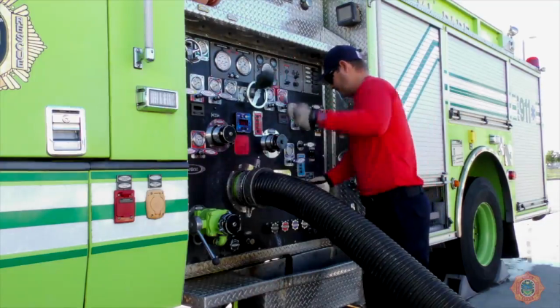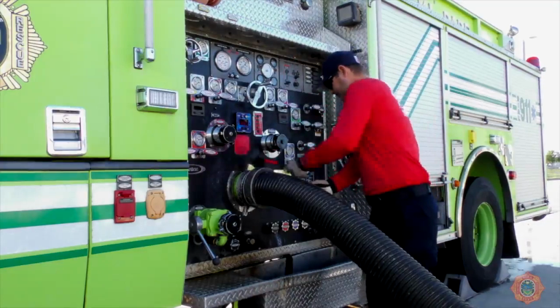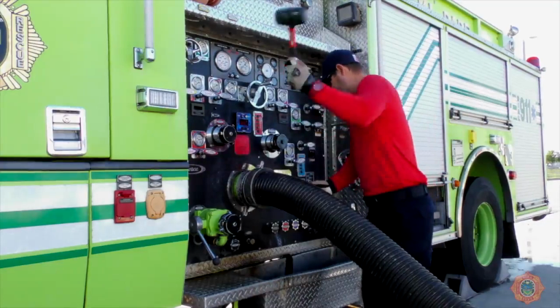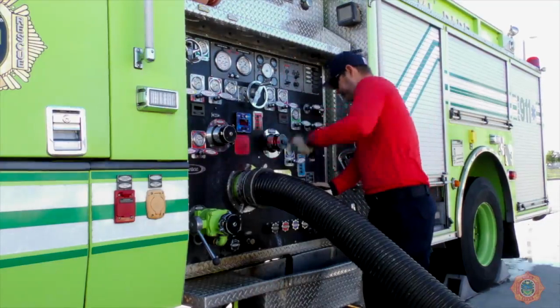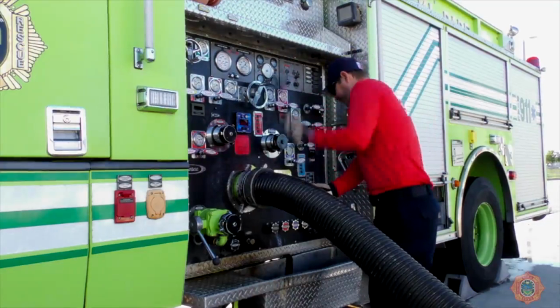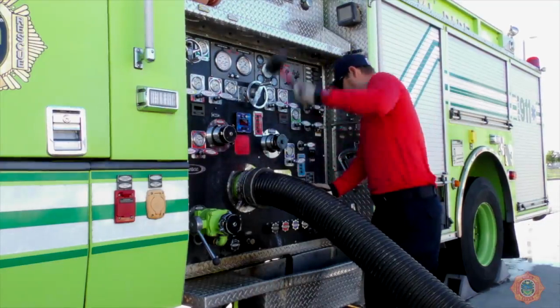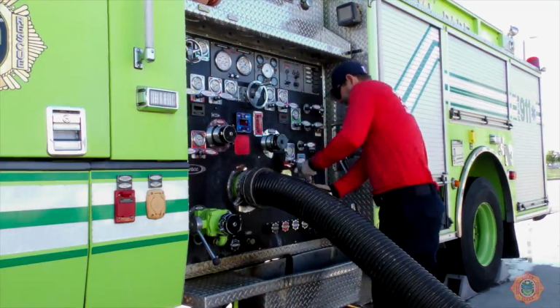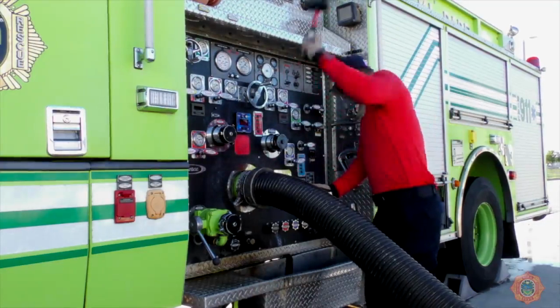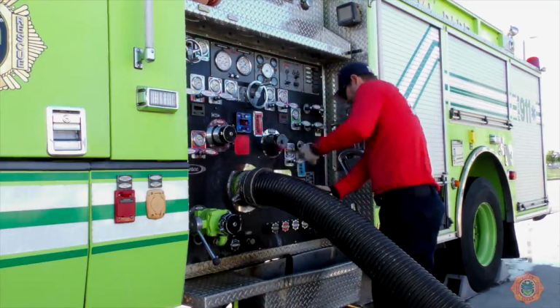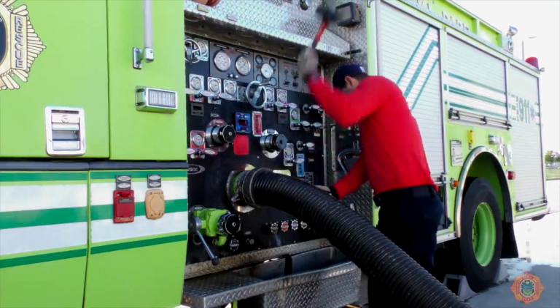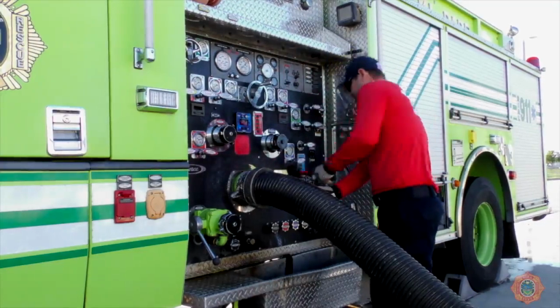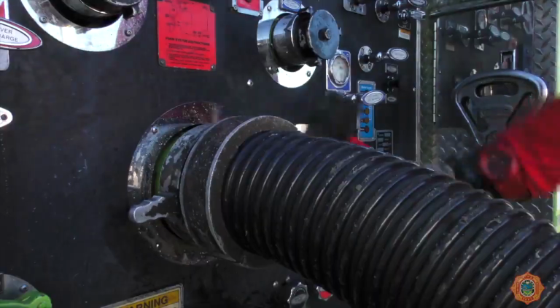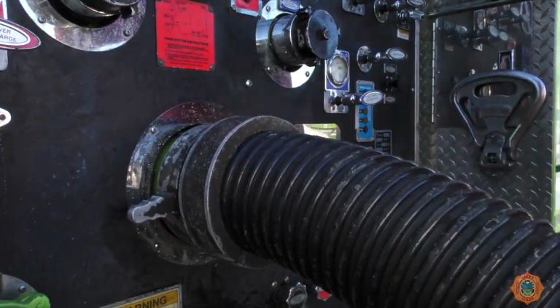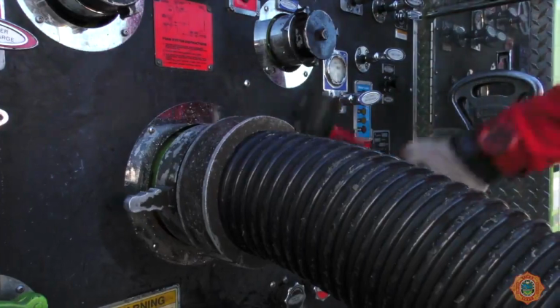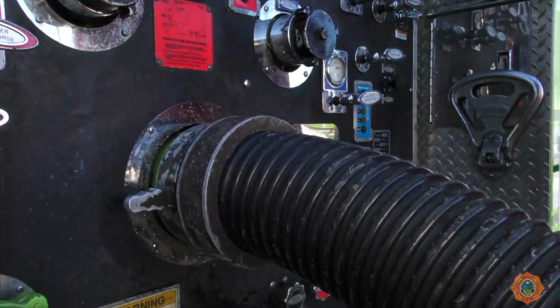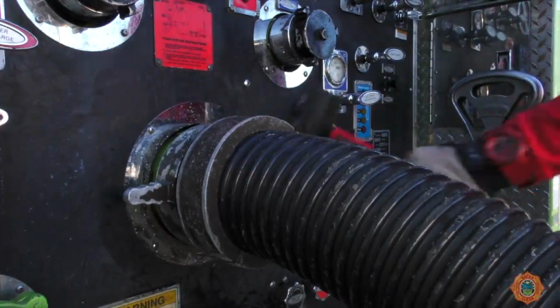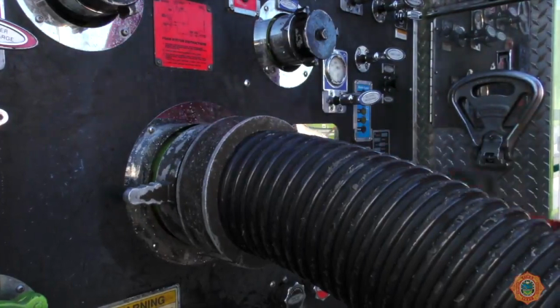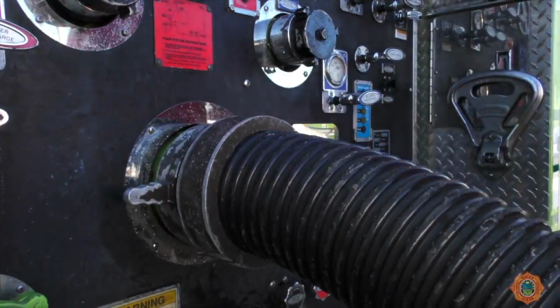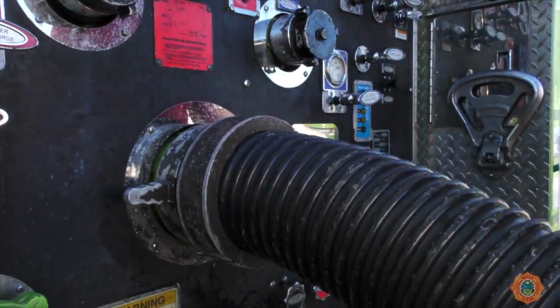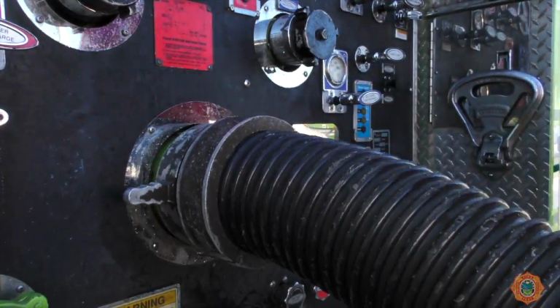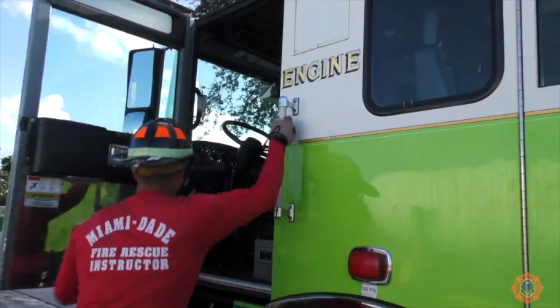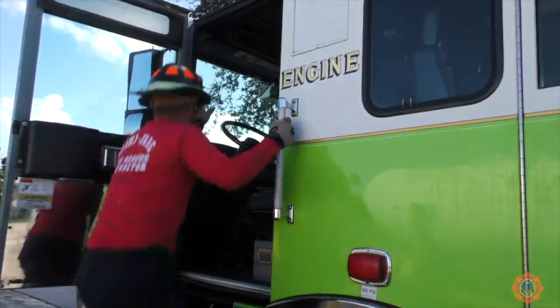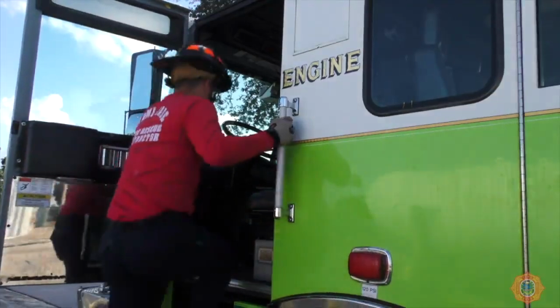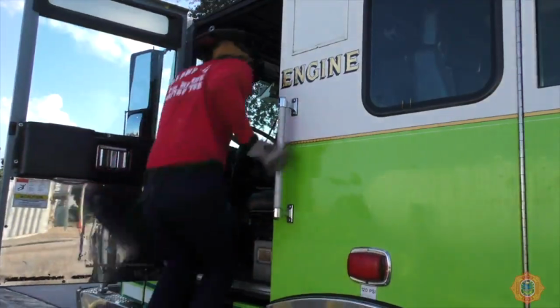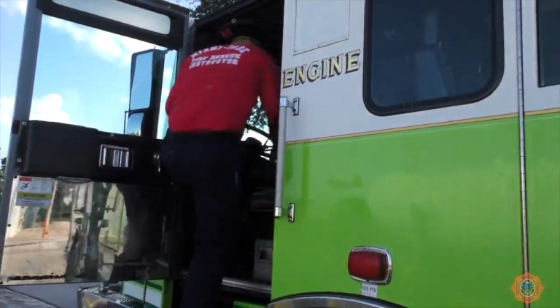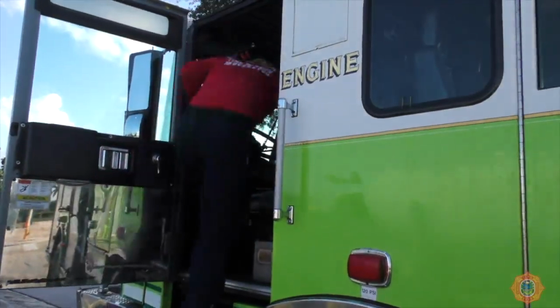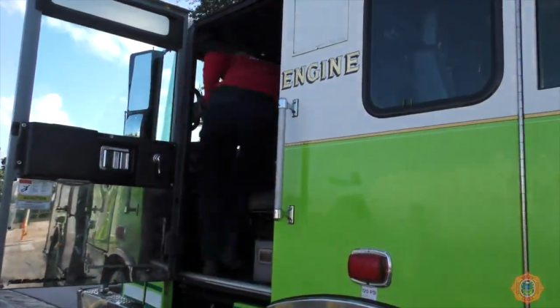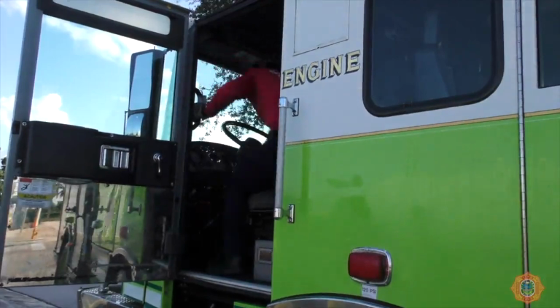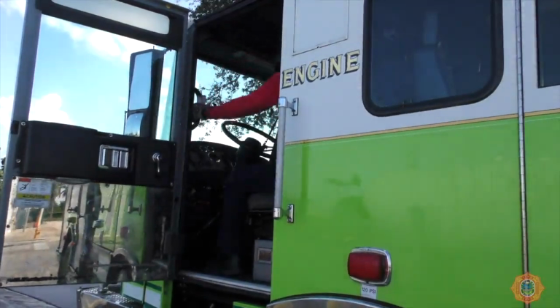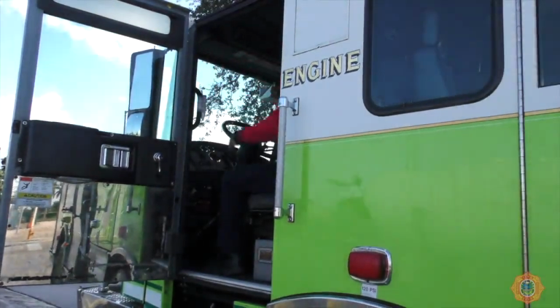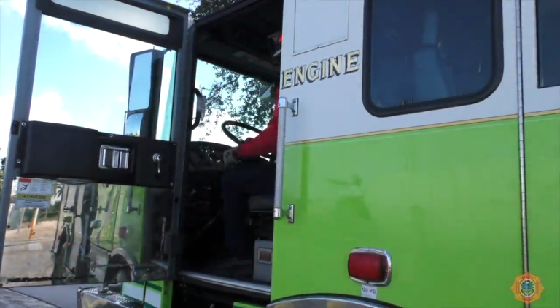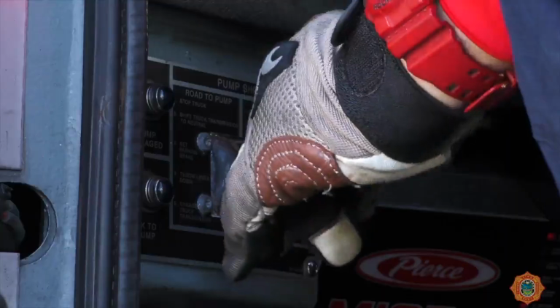Once the drafting hose is connected to the apparatus intake, secure the connections by tapping the swivel of the hose coupling with a mallet. The driver will enter the cab of the apparatus and place the apparatus into pump.